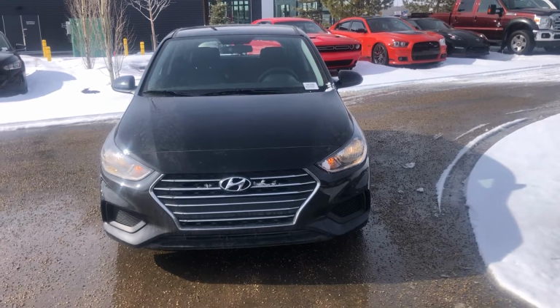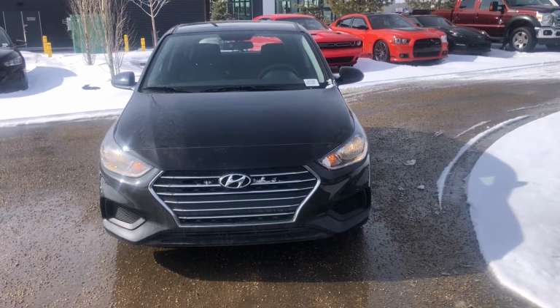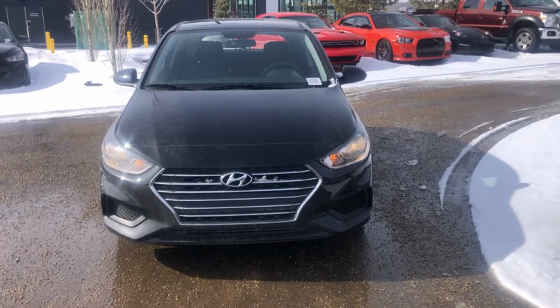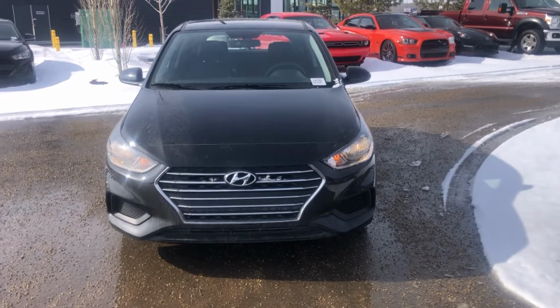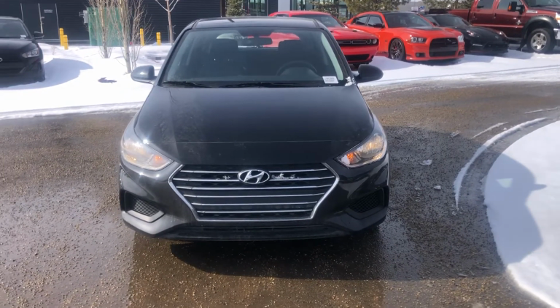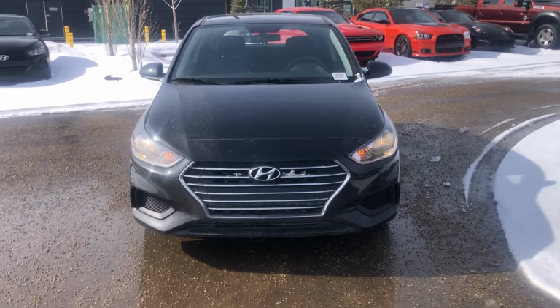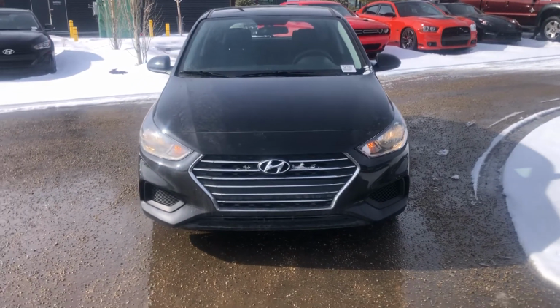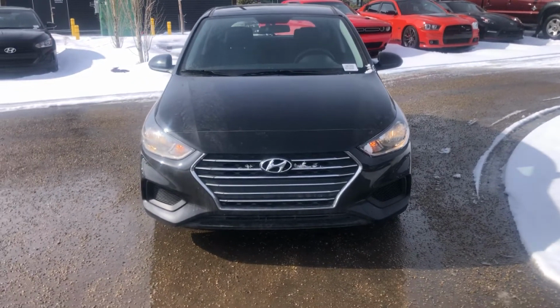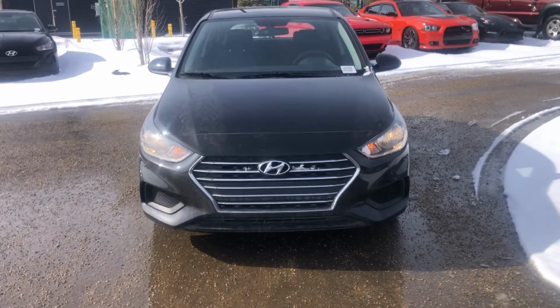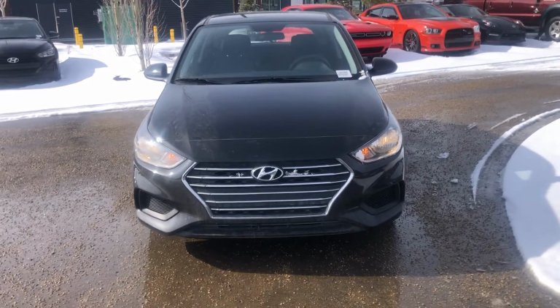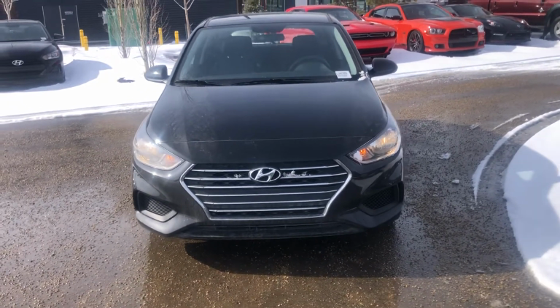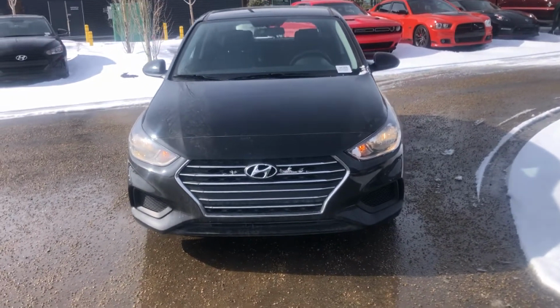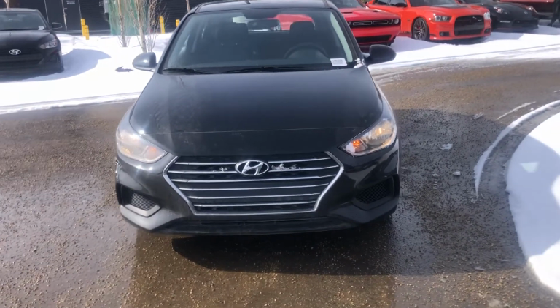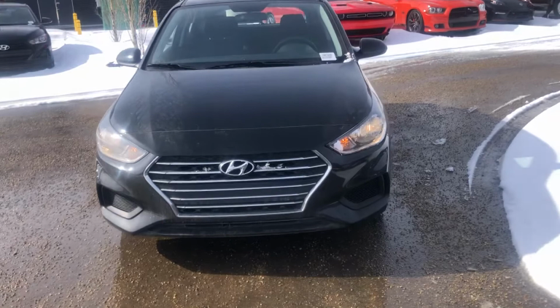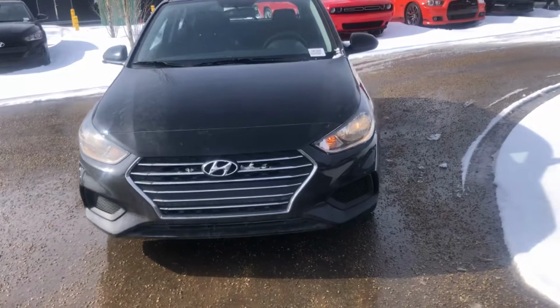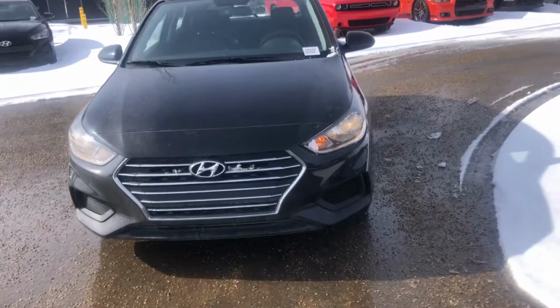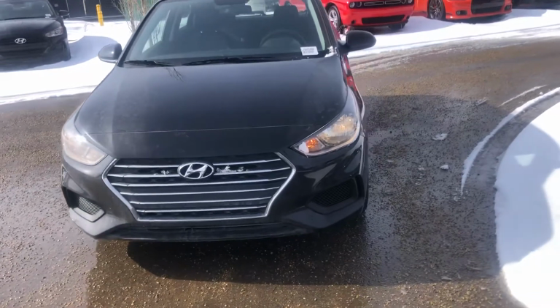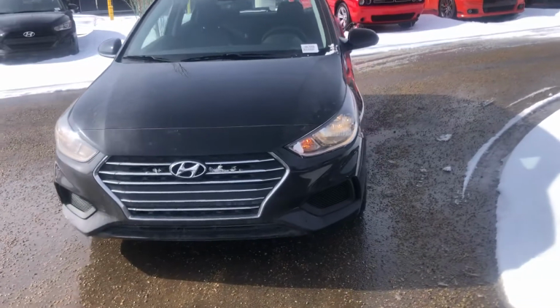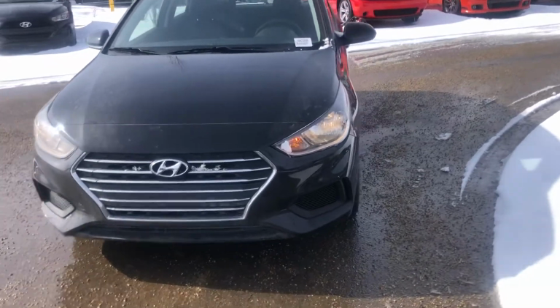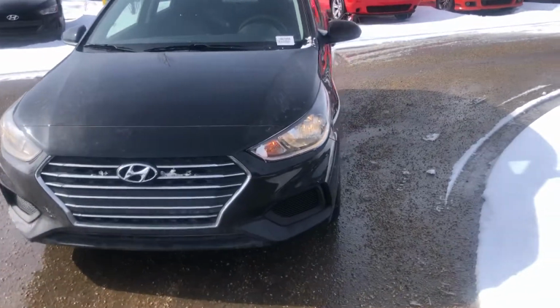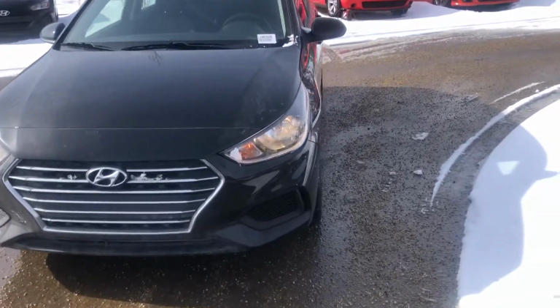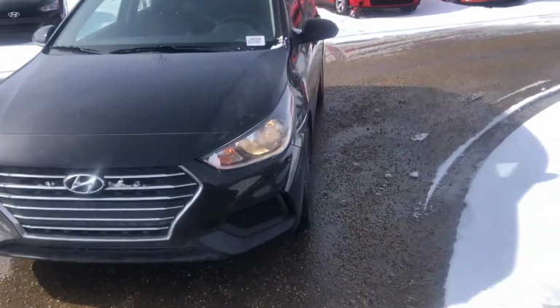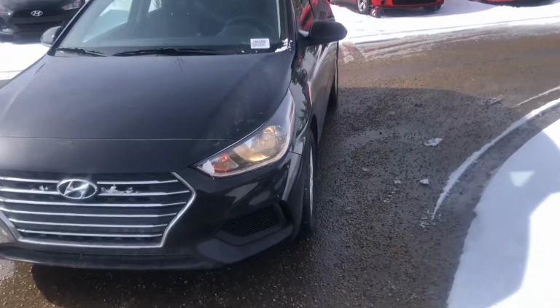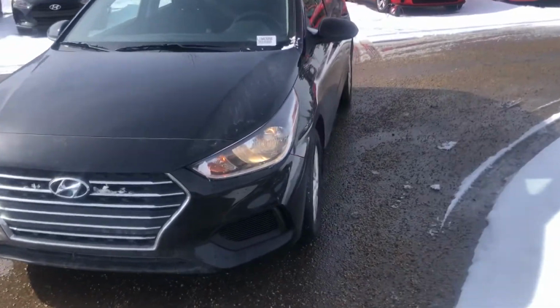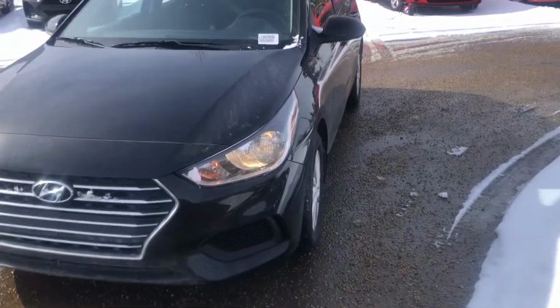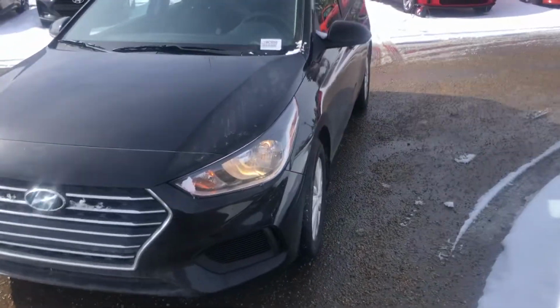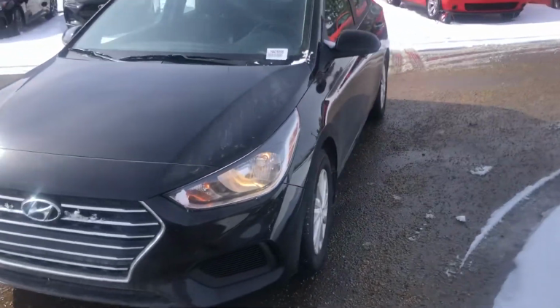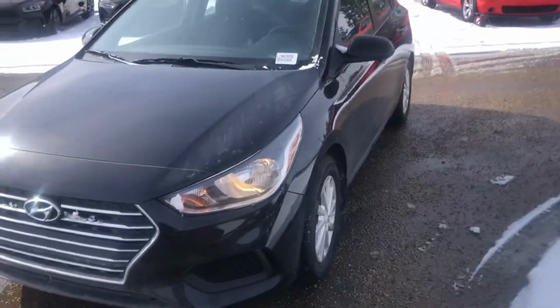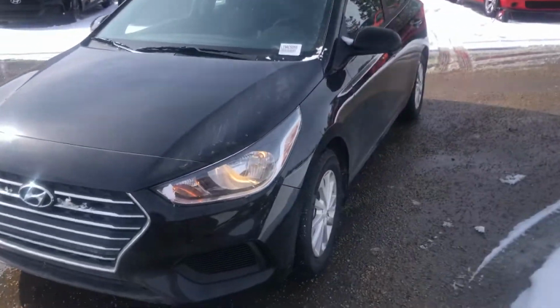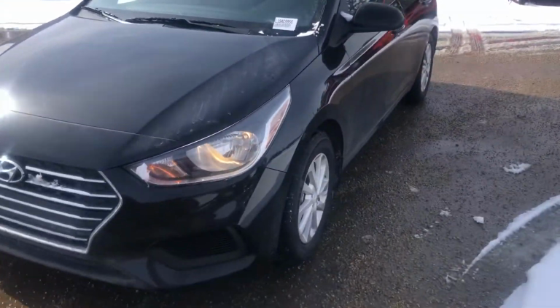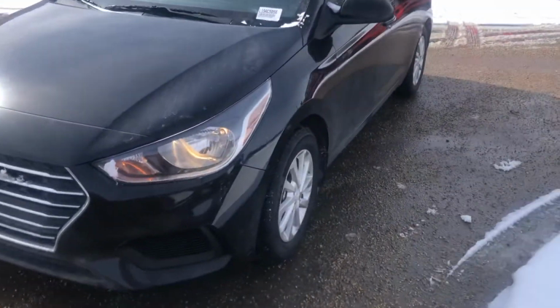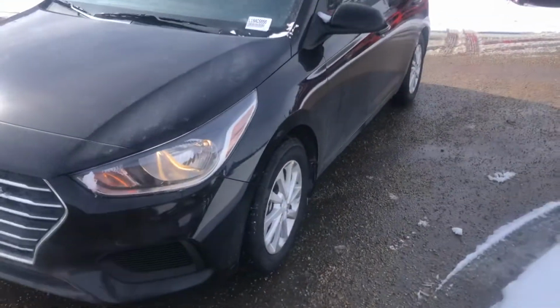Hi, this is Bob from Spruce Grove Hyundai. I just wanted to do a quick walk around video of the 2019 Hyundai Accent.